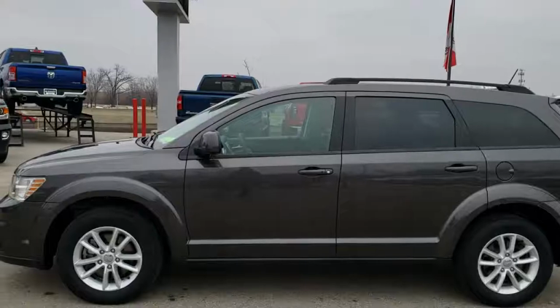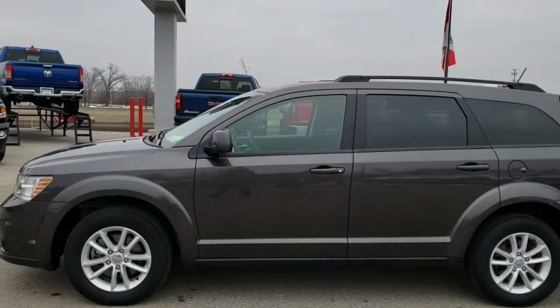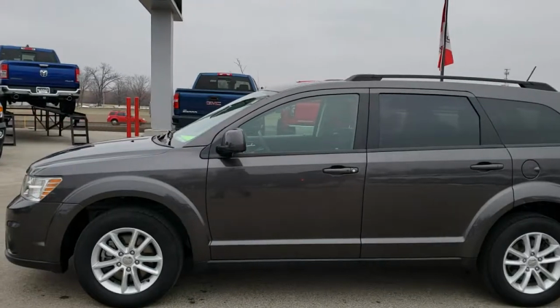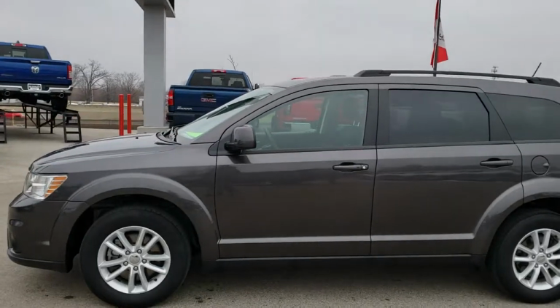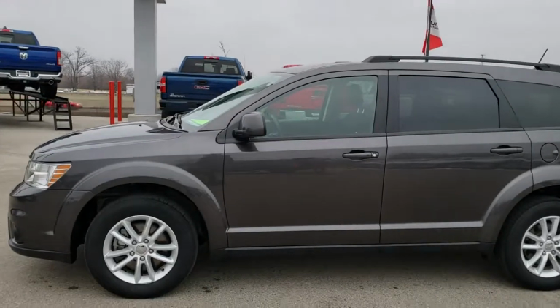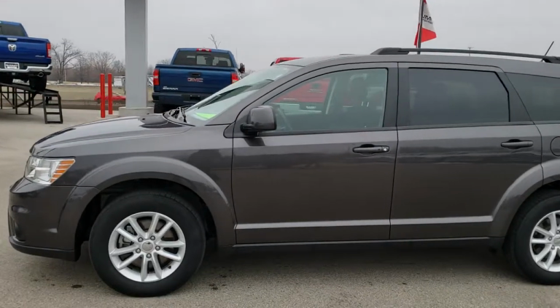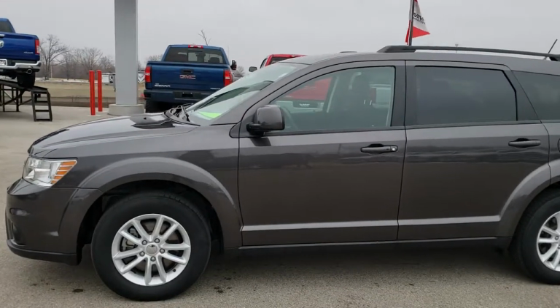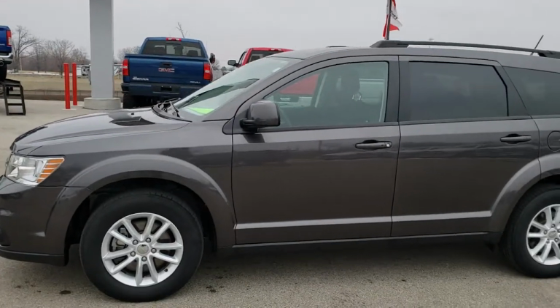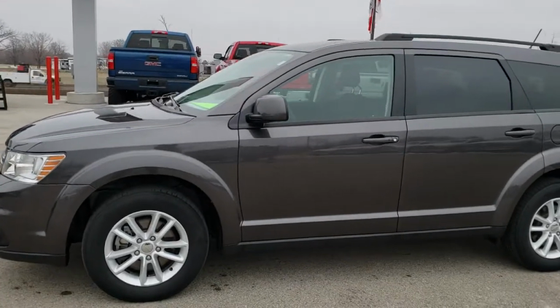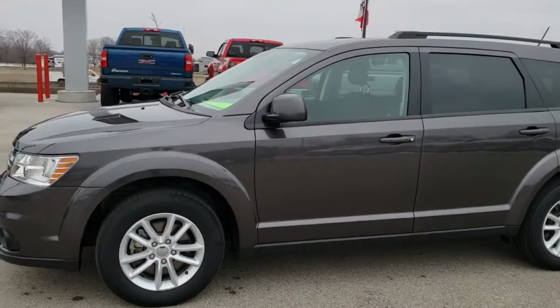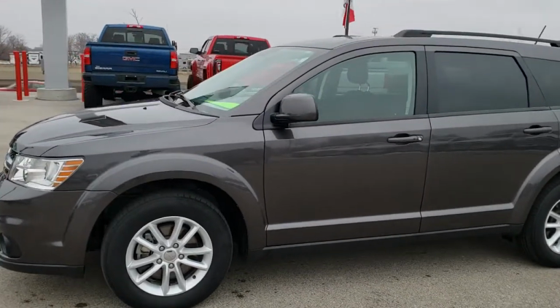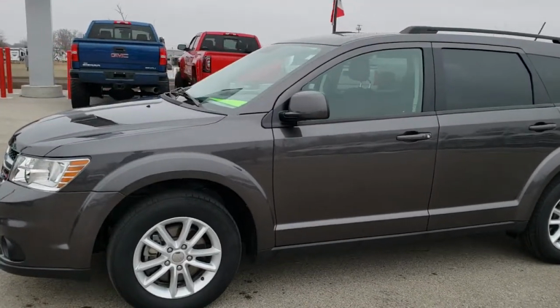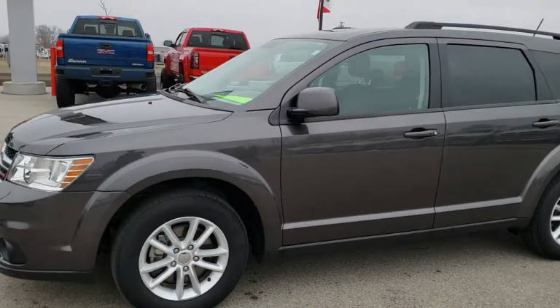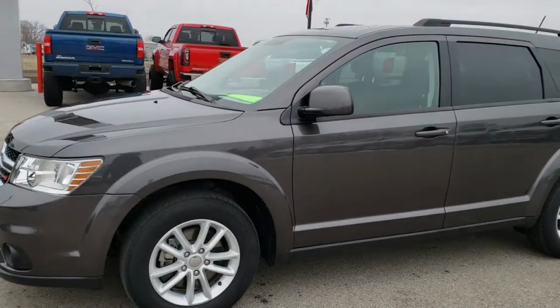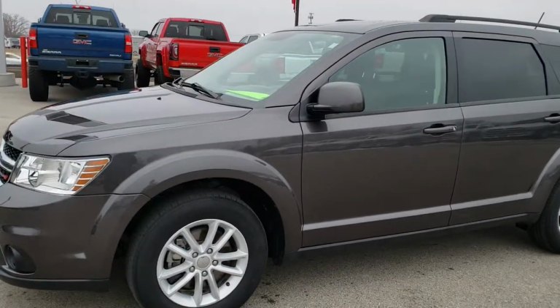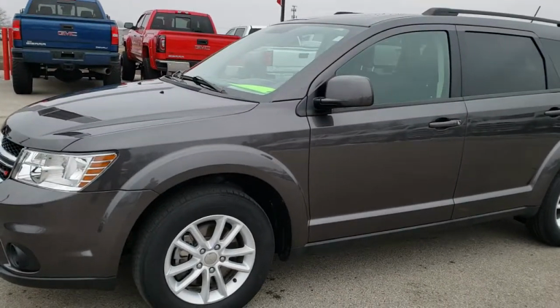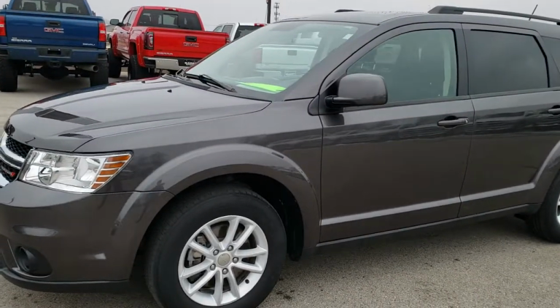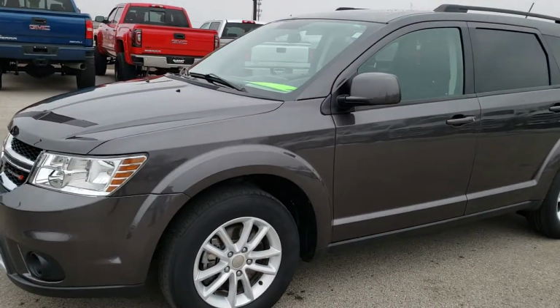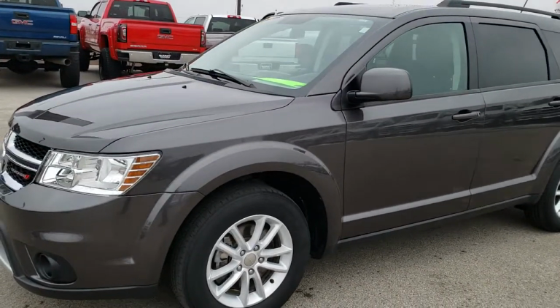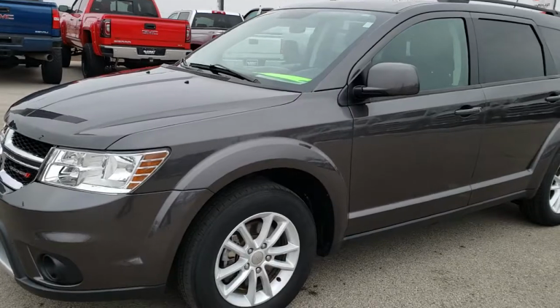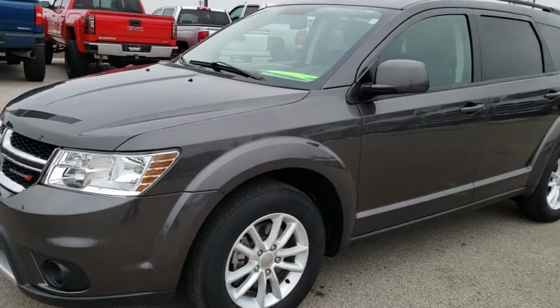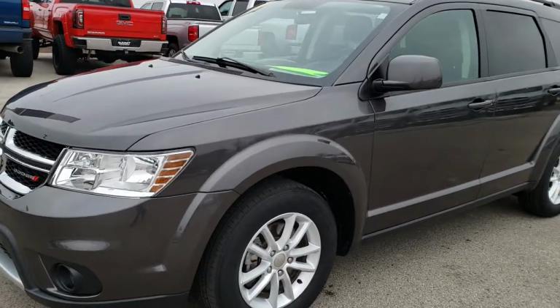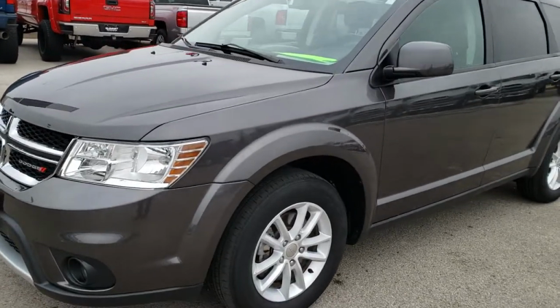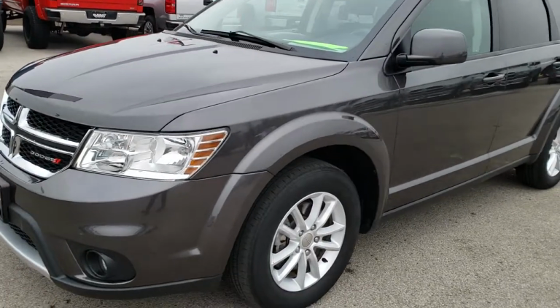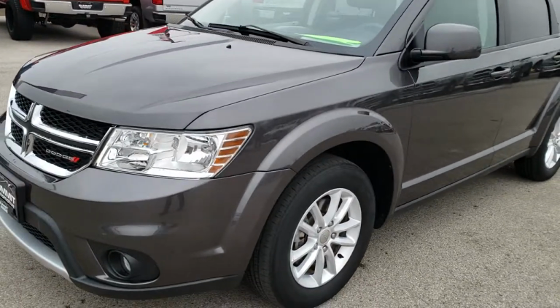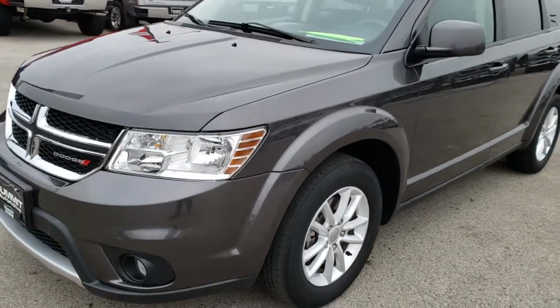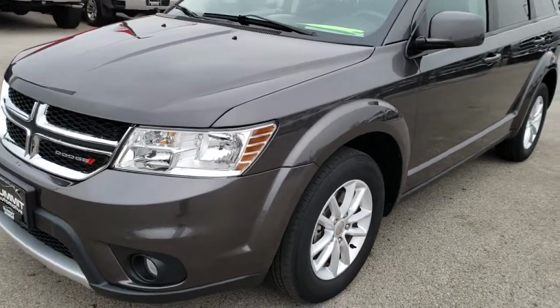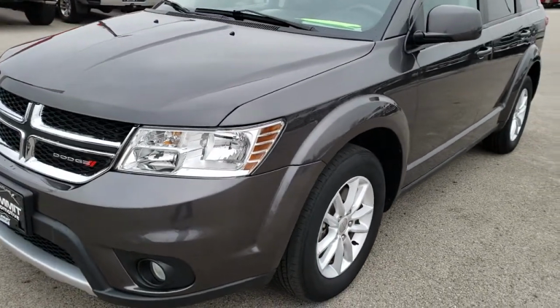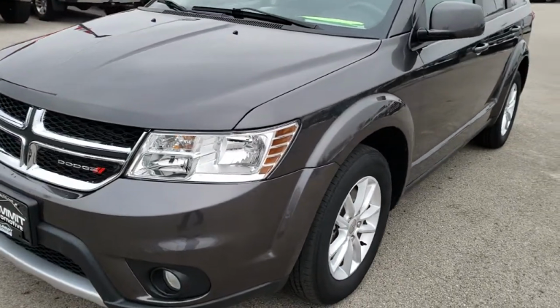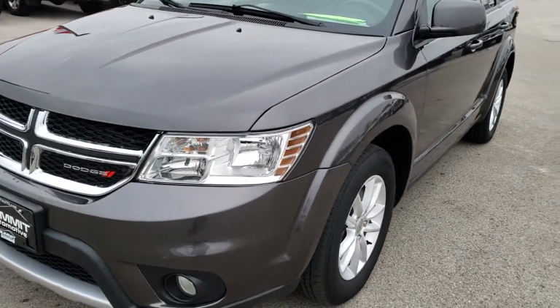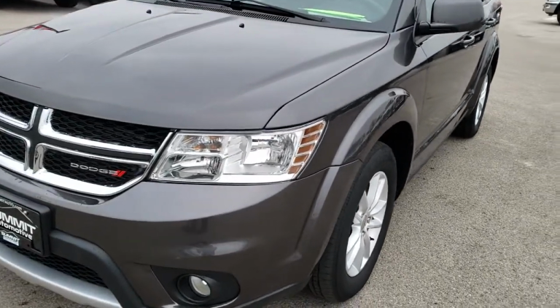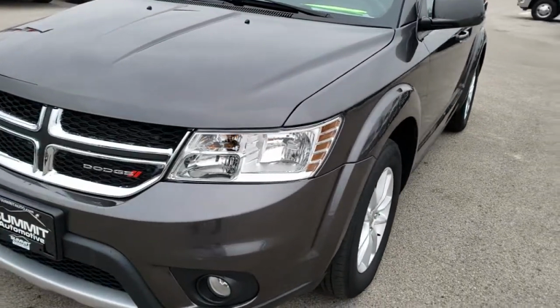This is stock number 9, J223A. We are here at Summit Automotive in Fond du Lac, Wisconsin, your new and used Dodge headquarters.